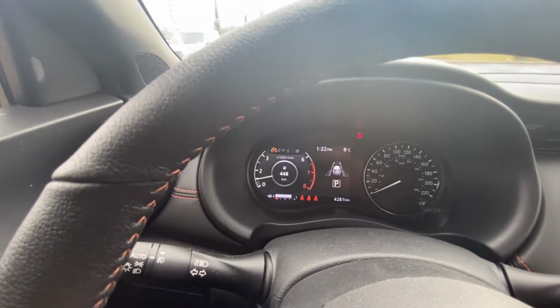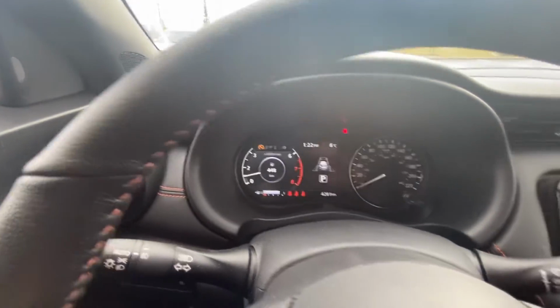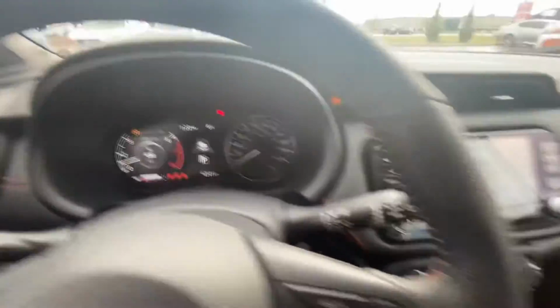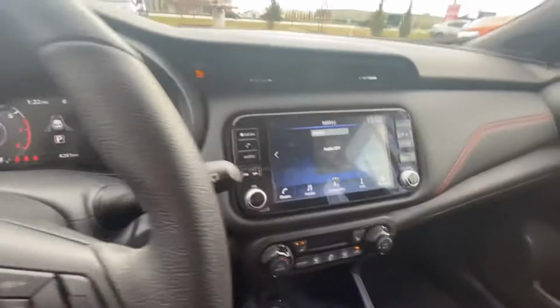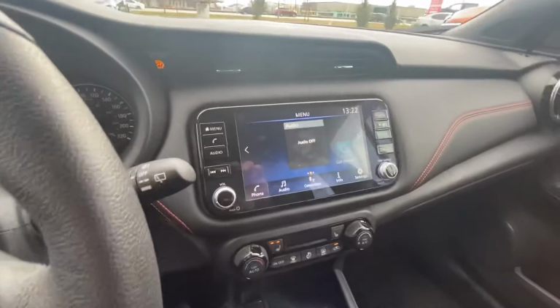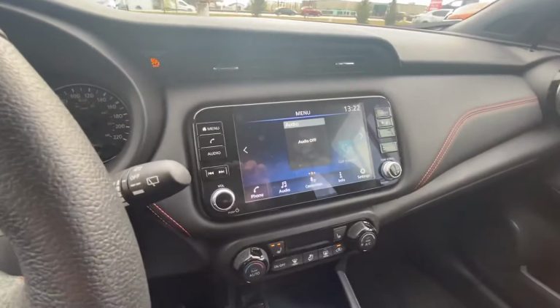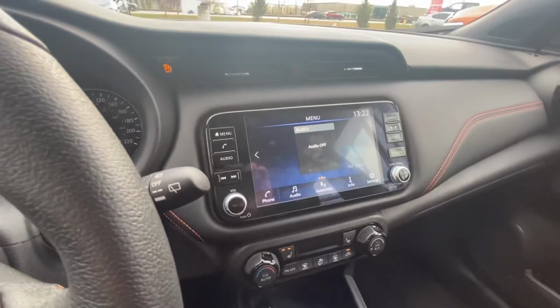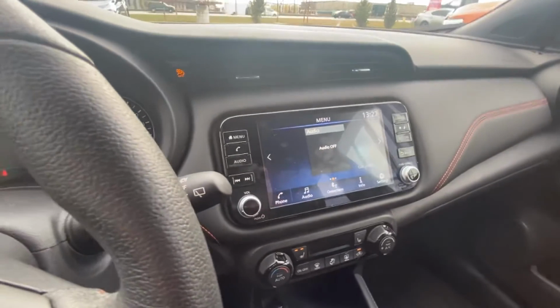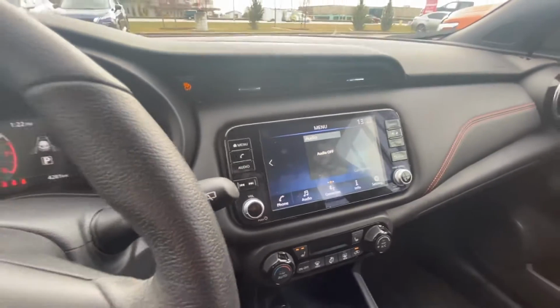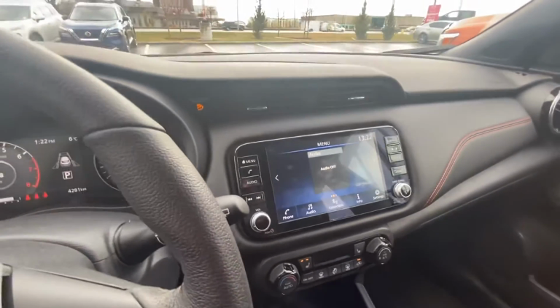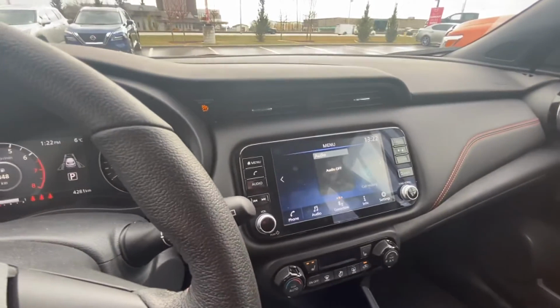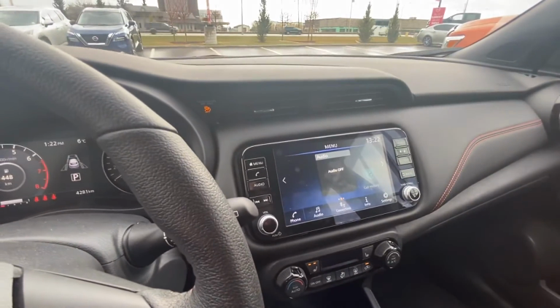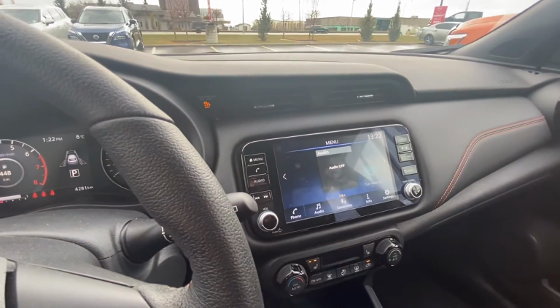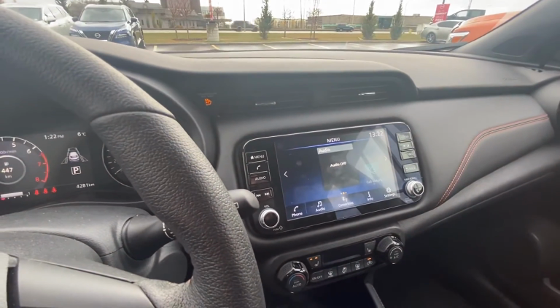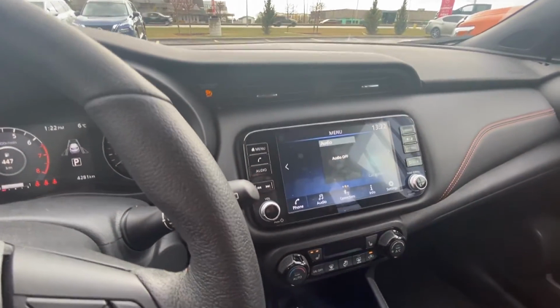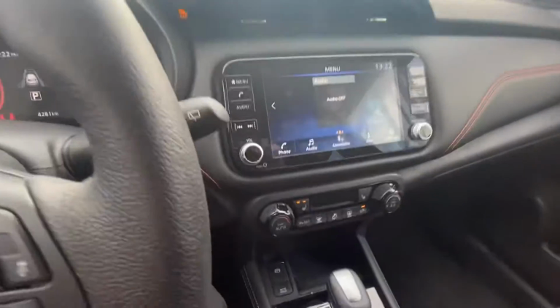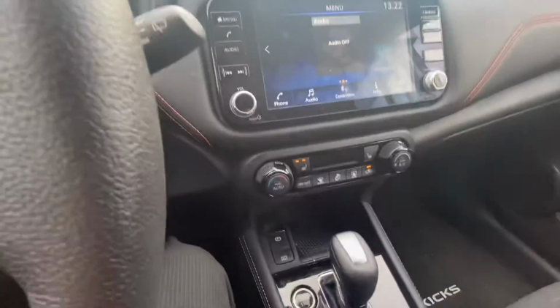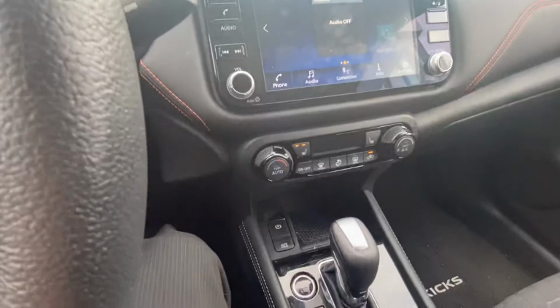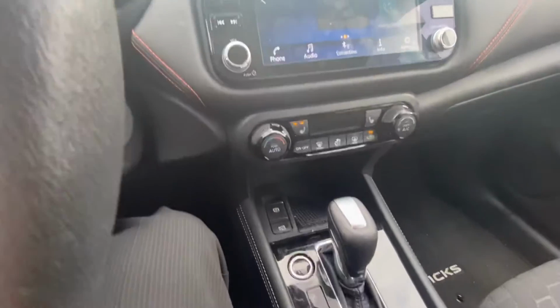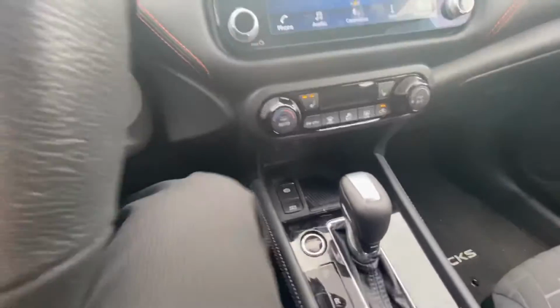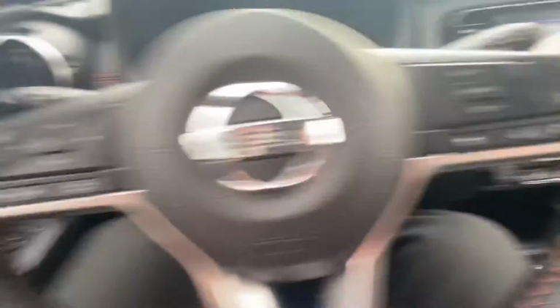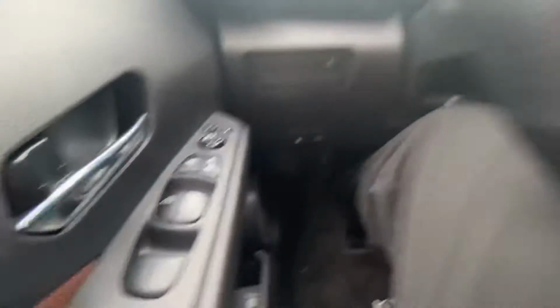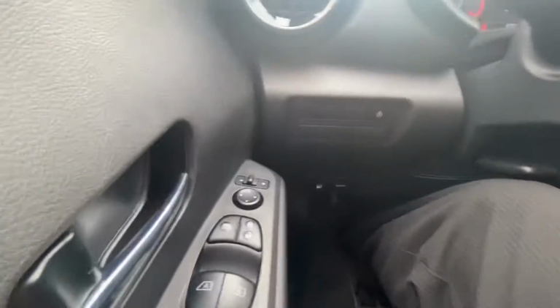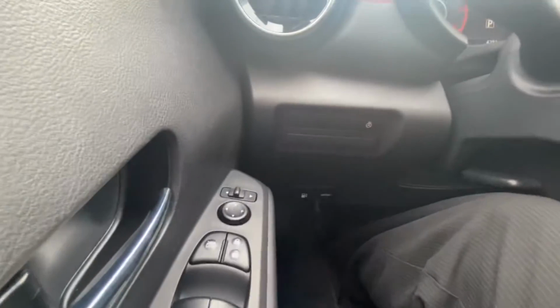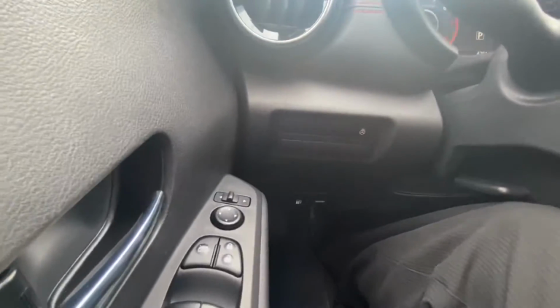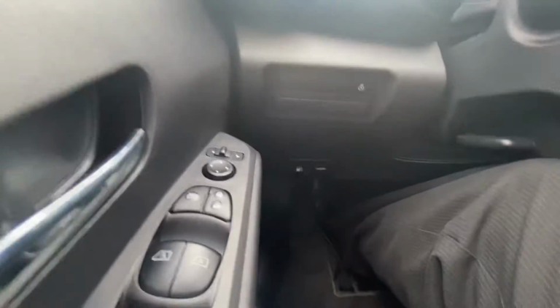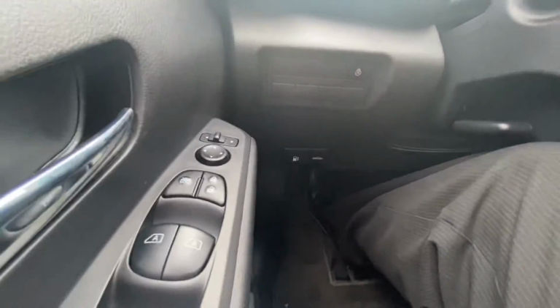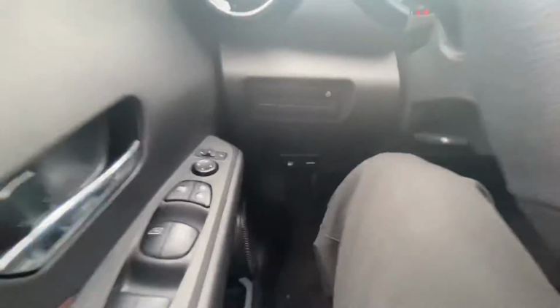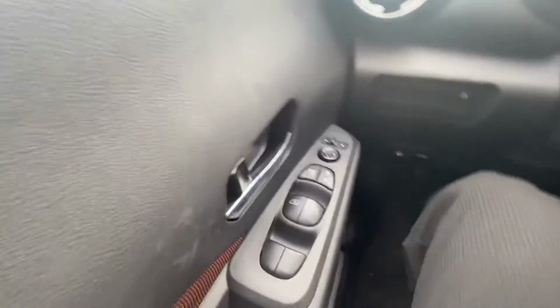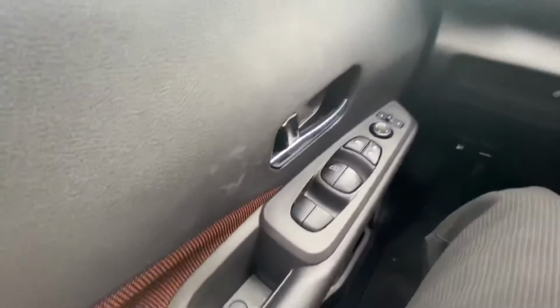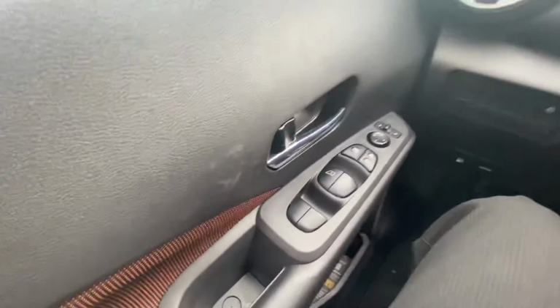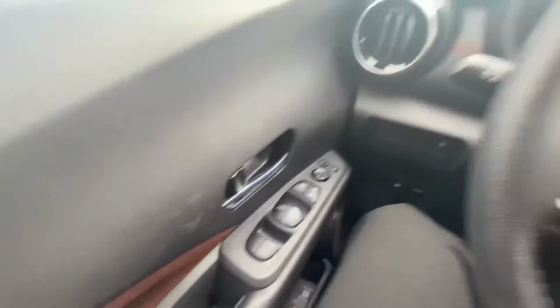You got everything in there. You have your touchscreen here — this has Apple CarPlay and Android Auto as well. You got your heated seats, push start, heated steering wheel down there, all the good stuff, all your power options.